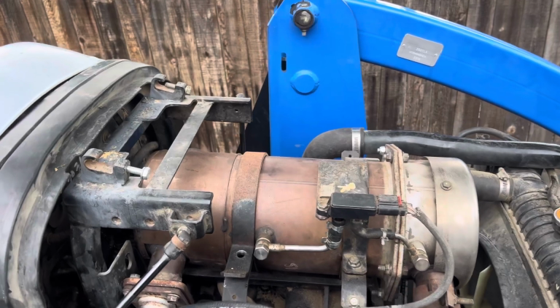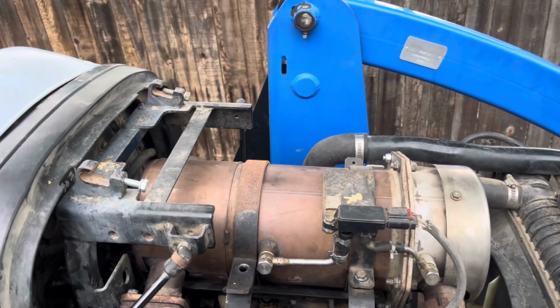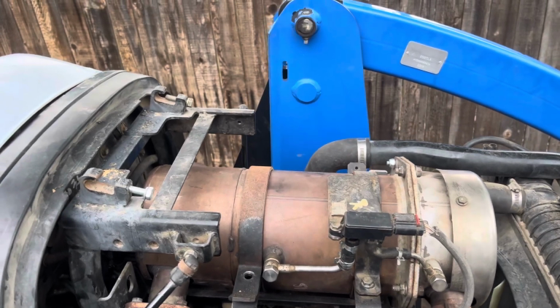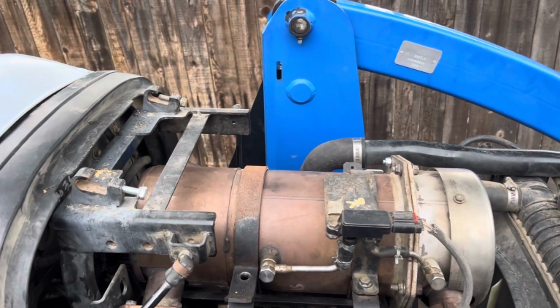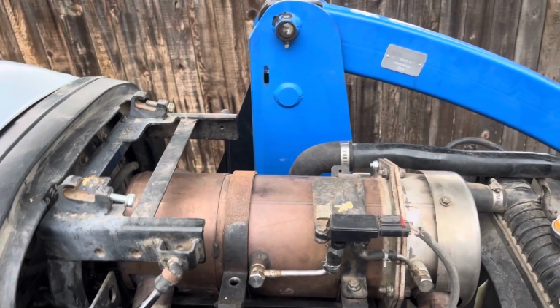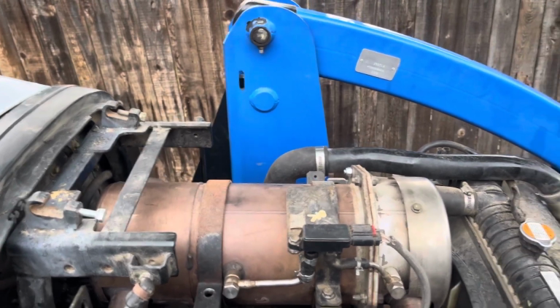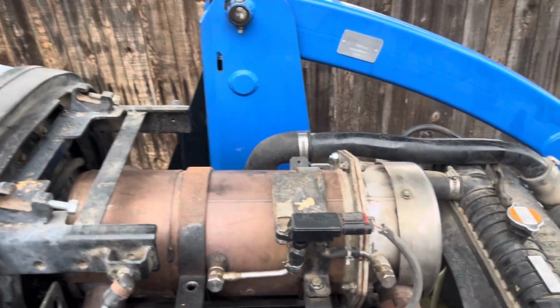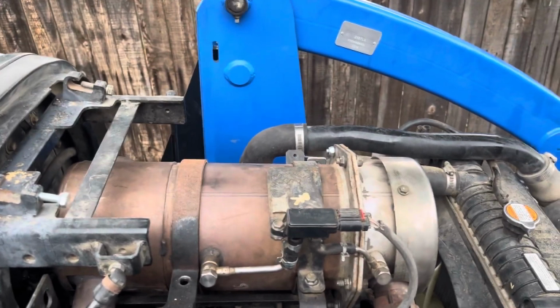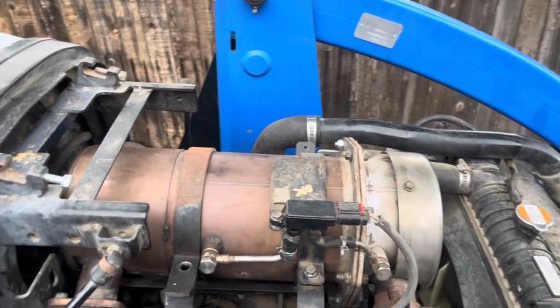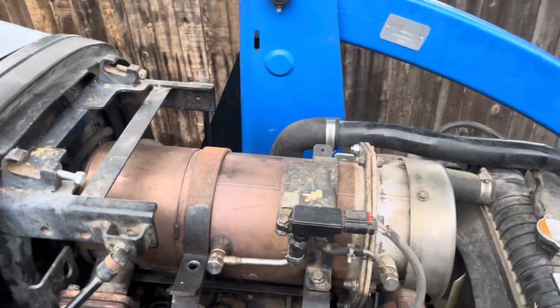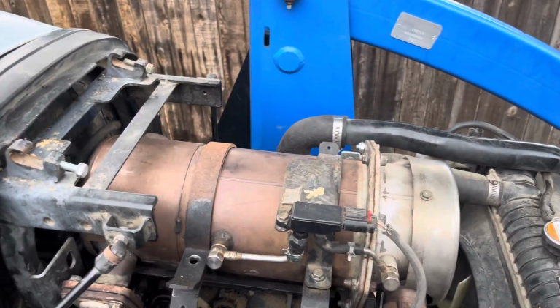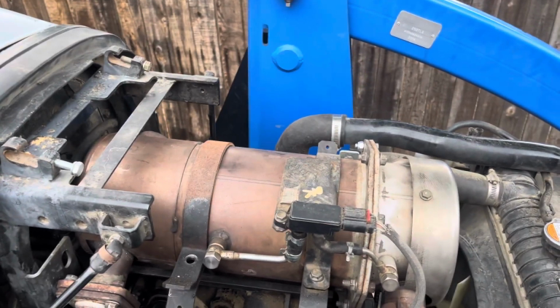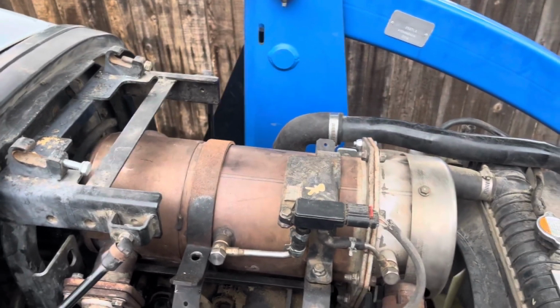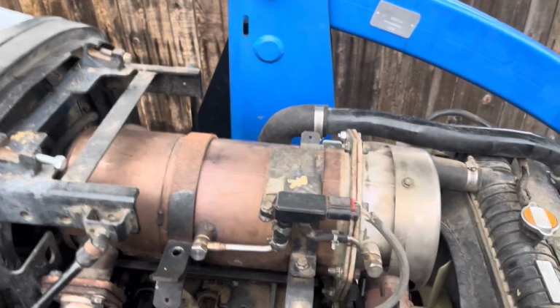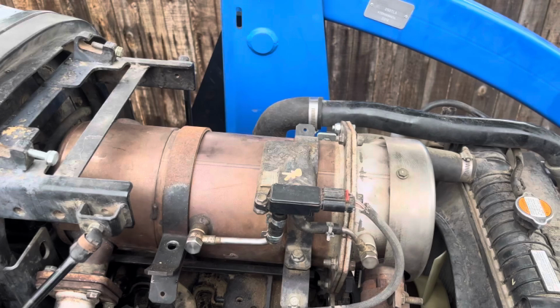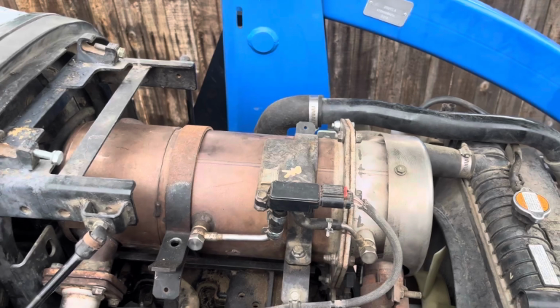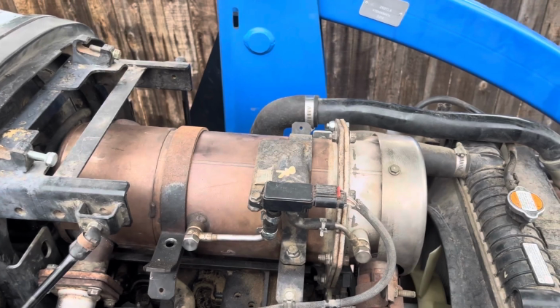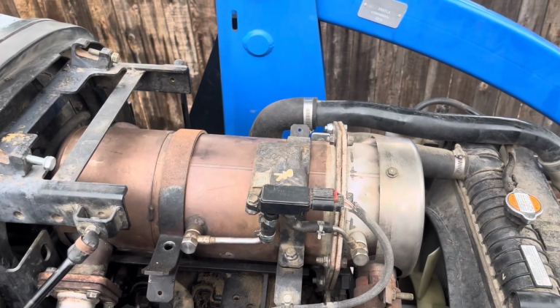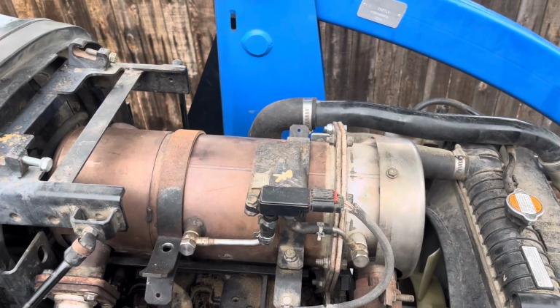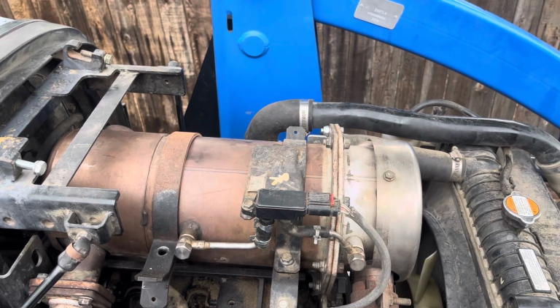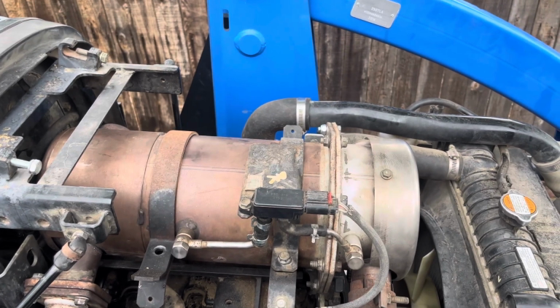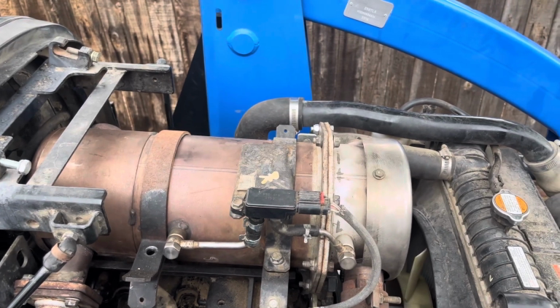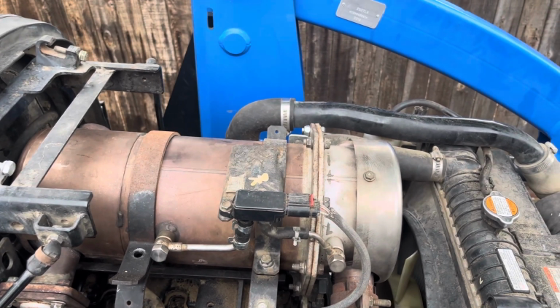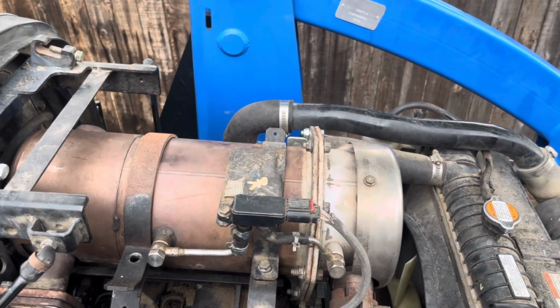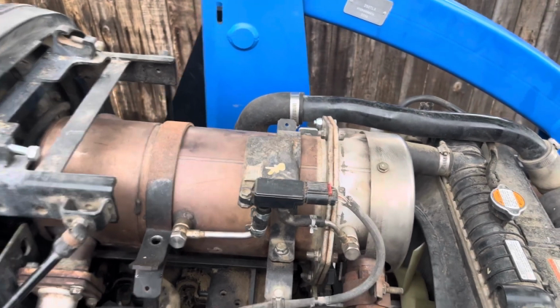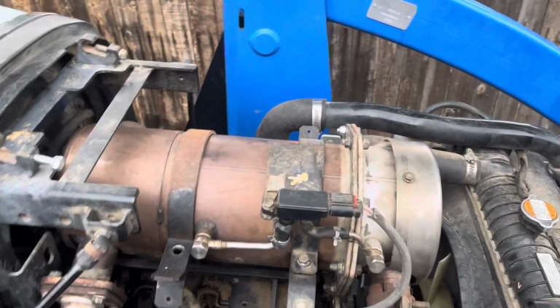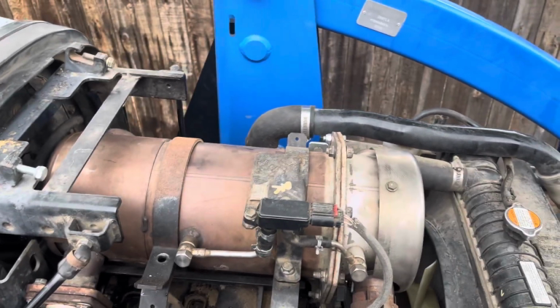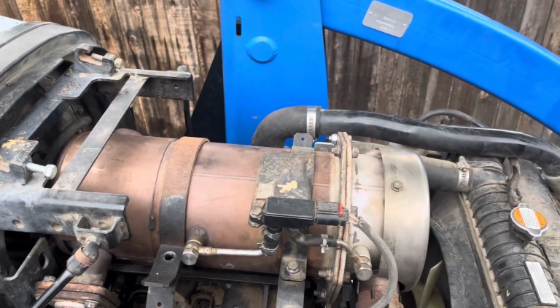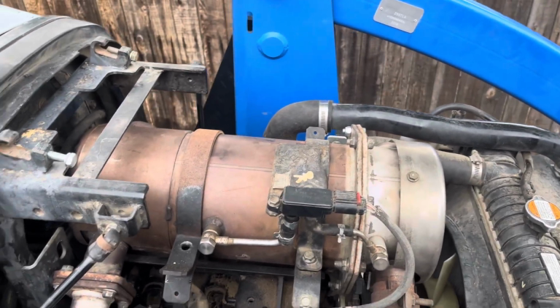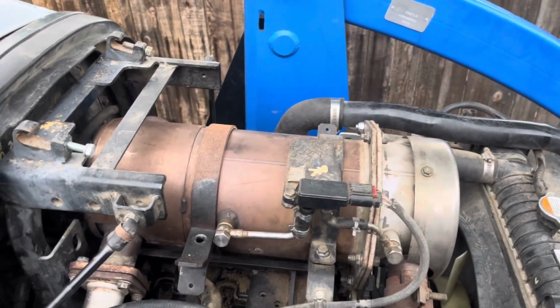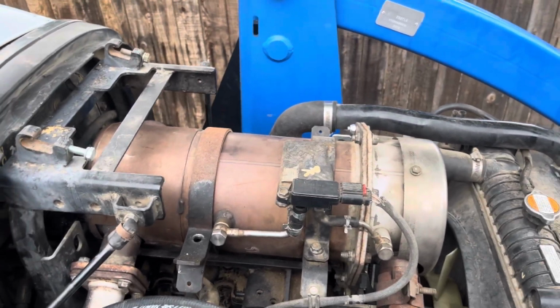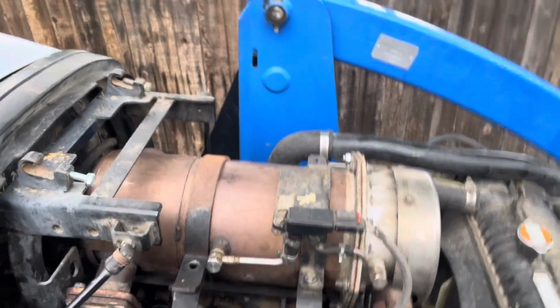I want to start off this video by saying that I do not recommend doing this — this is bad for the environment, so do not do what I'm about to tell you. But if you wanted to do a DPF delete, here's what you'd have to do on this tractor.